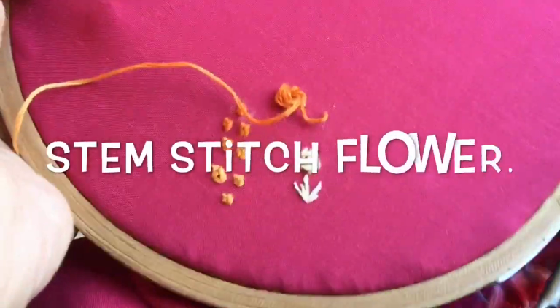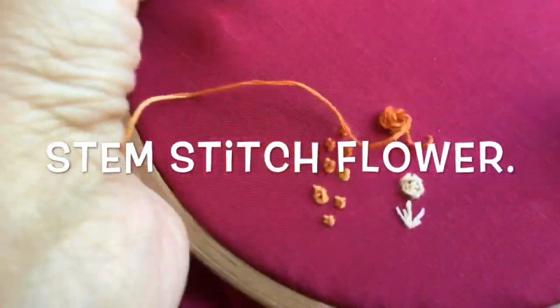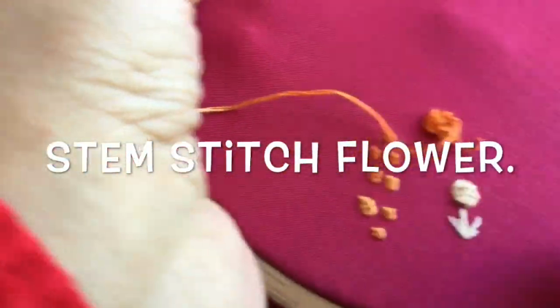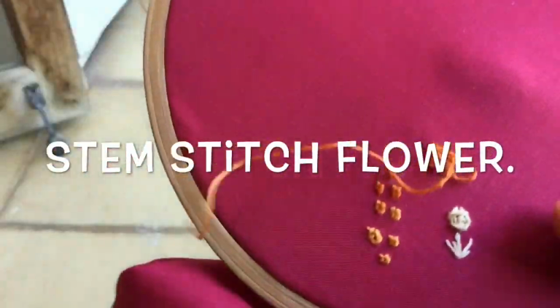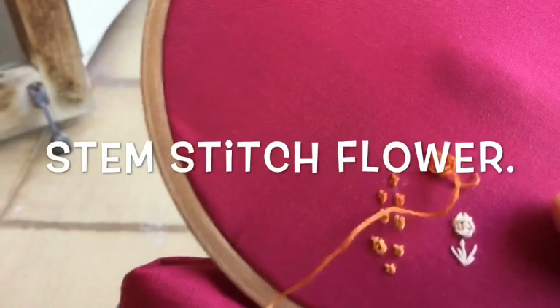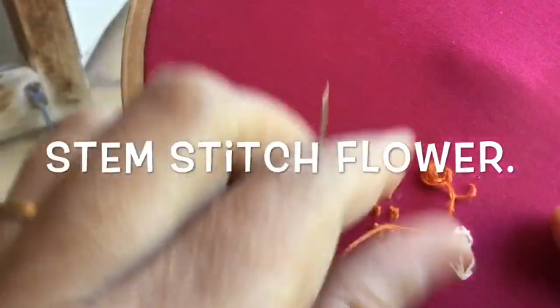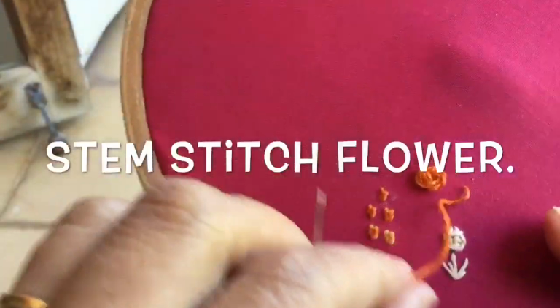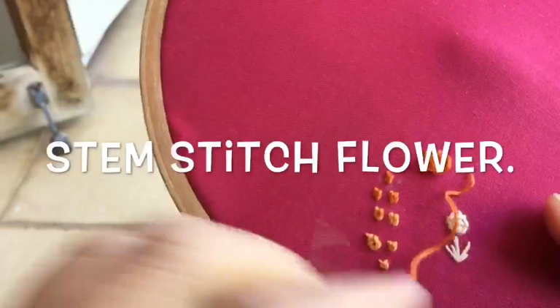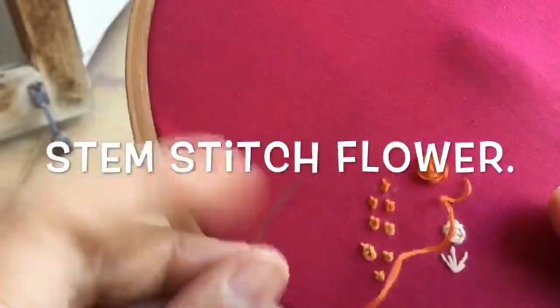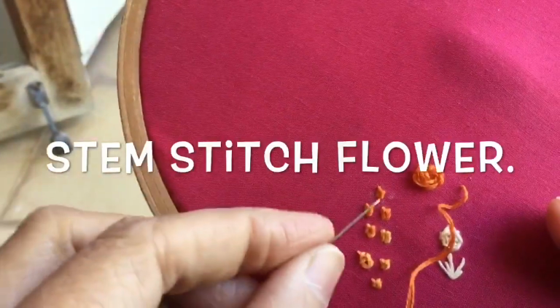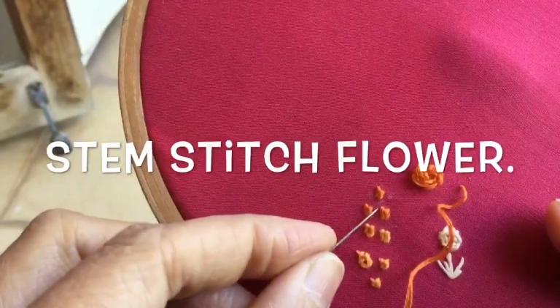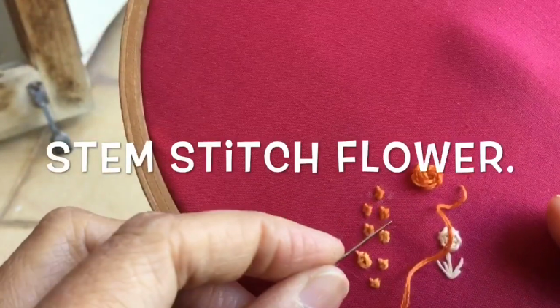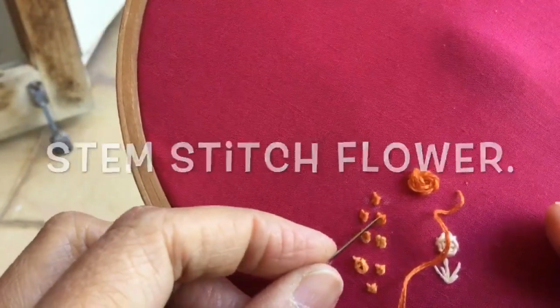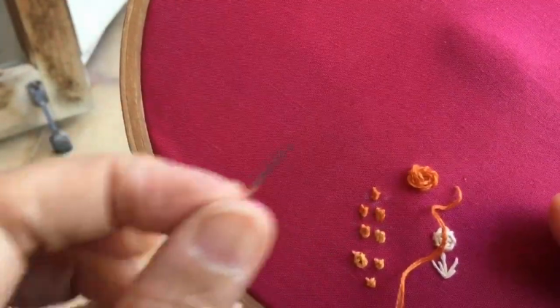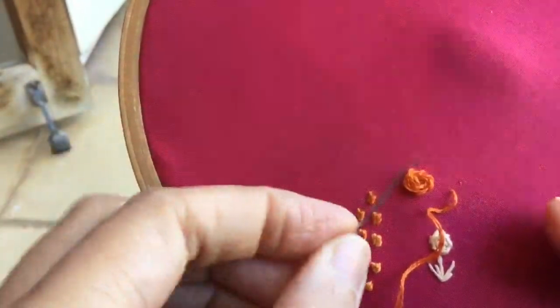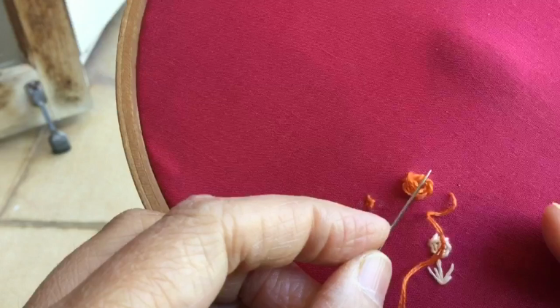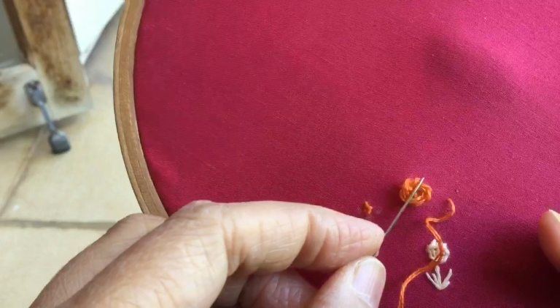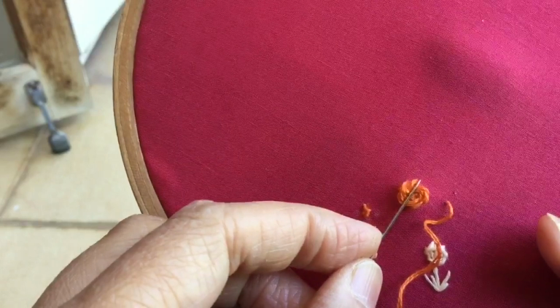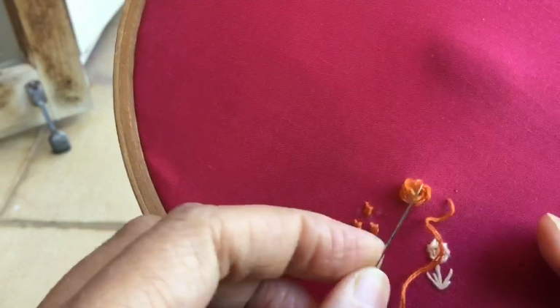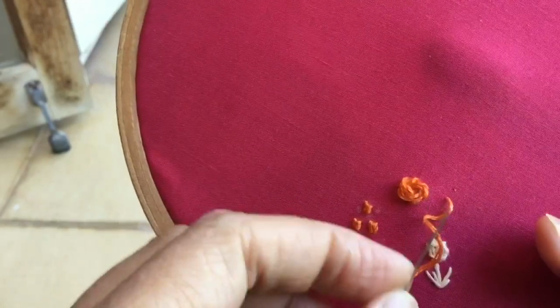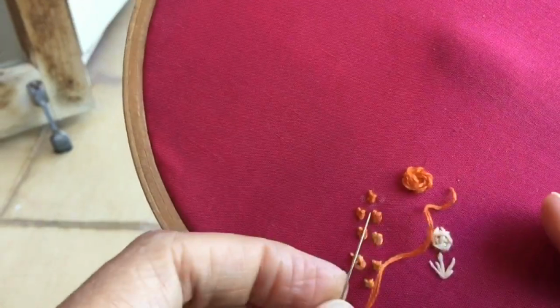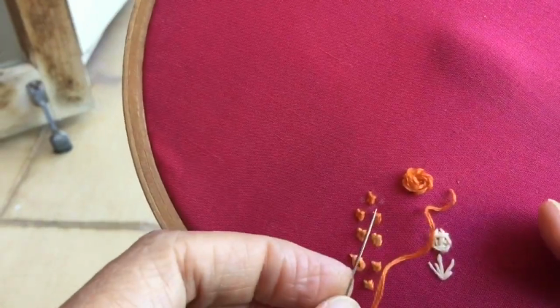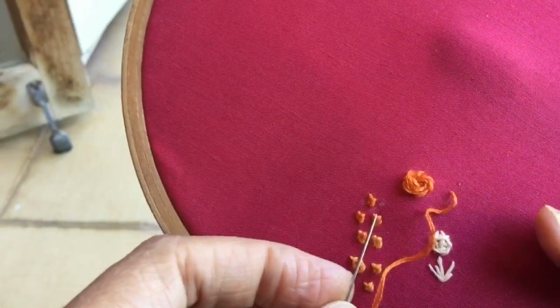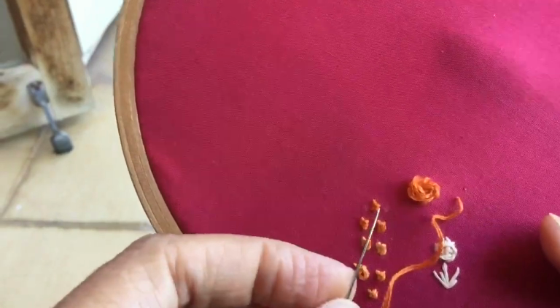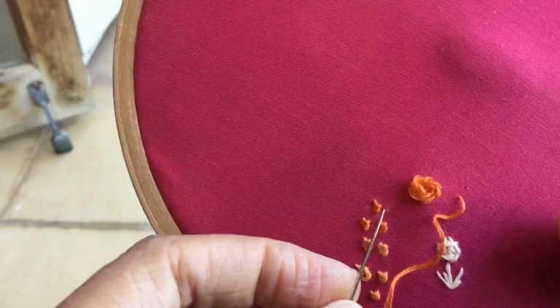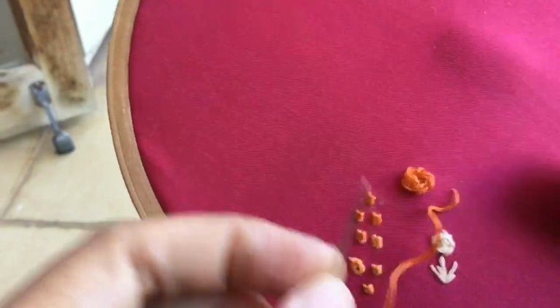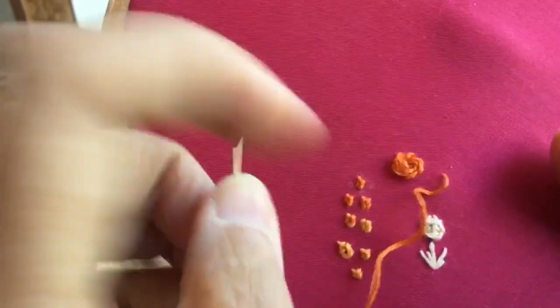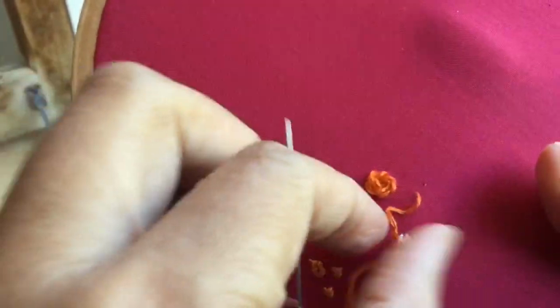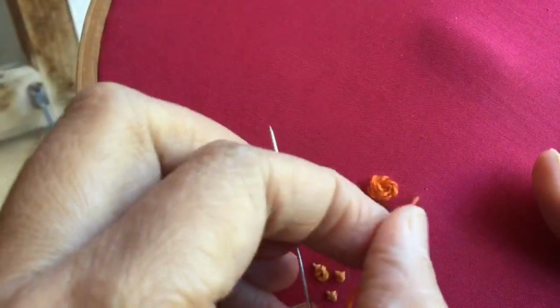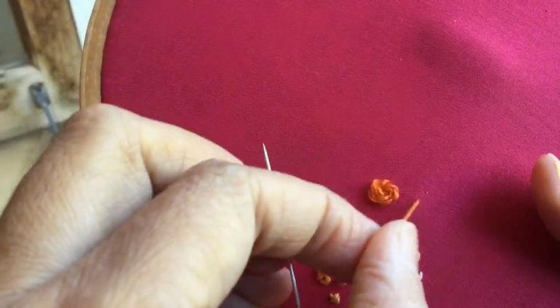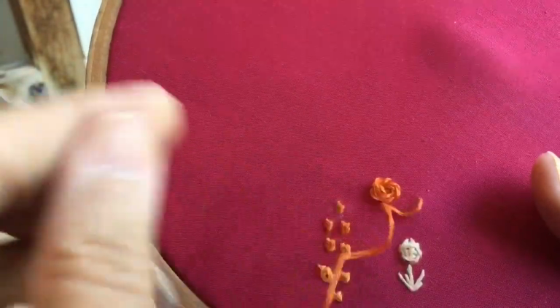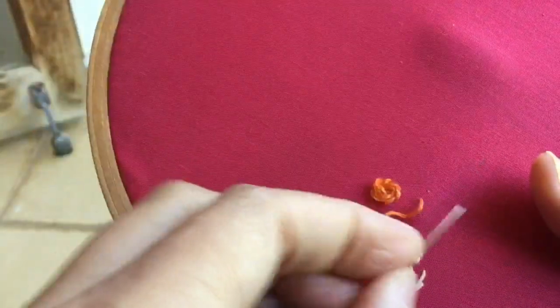Hello viewers, welcome to my channel. In my previous video I showed you a four-legged knot, and today I'm going to show you this stem stitch flower which uses that knot as the center. So let's begin.